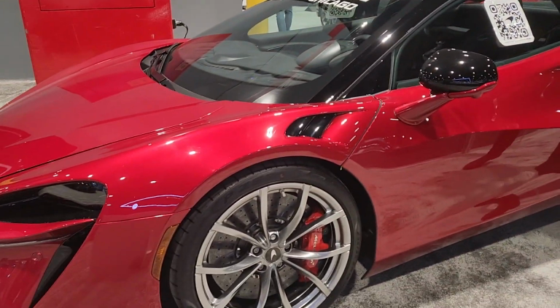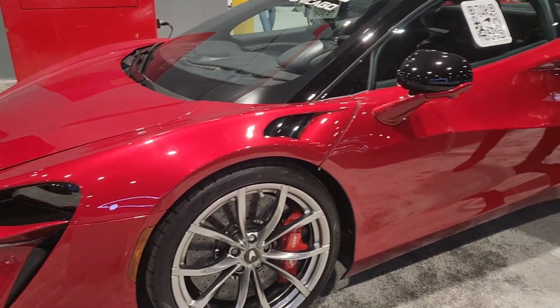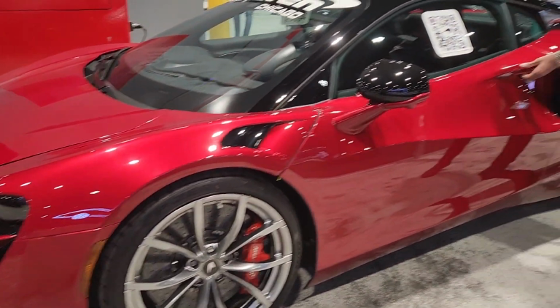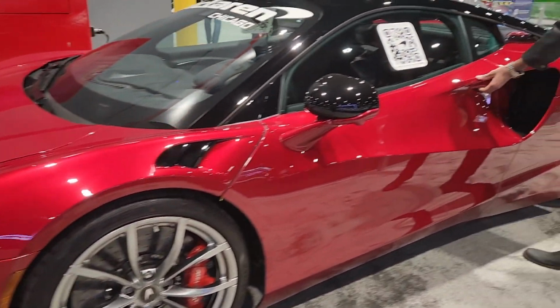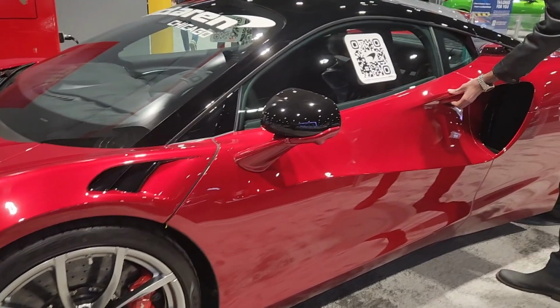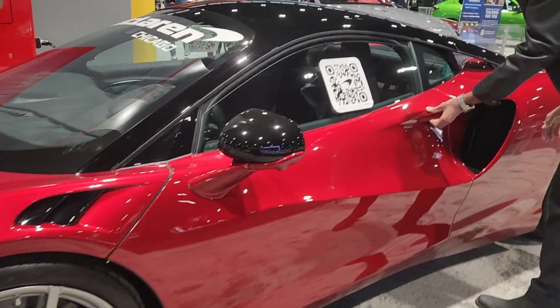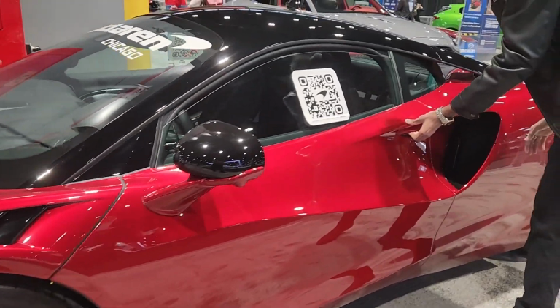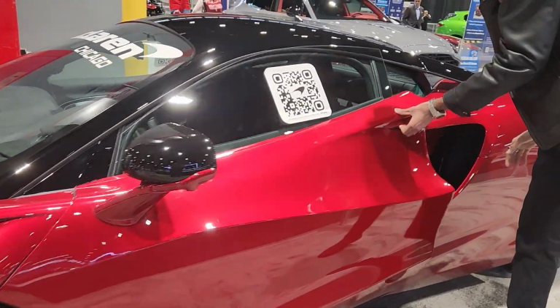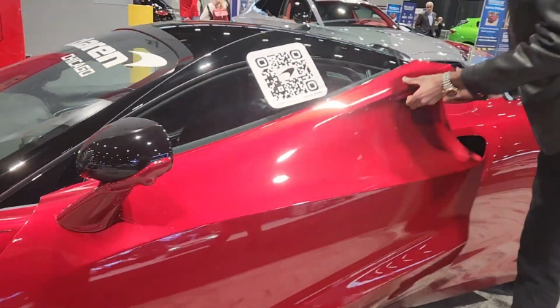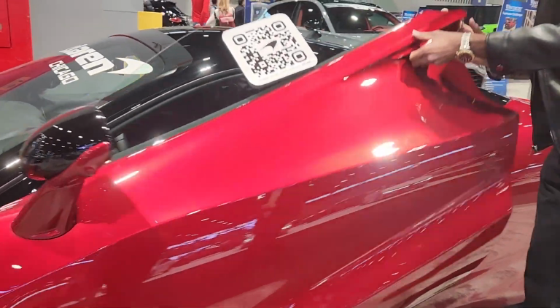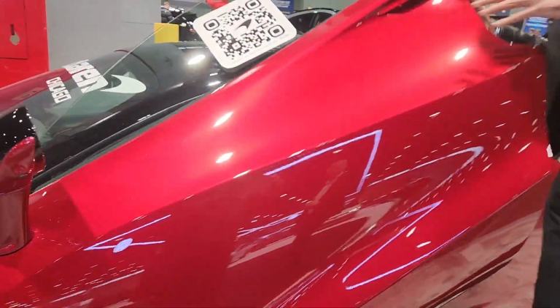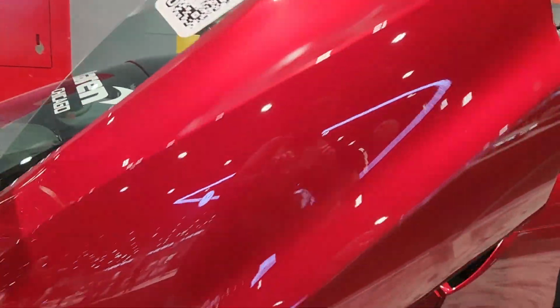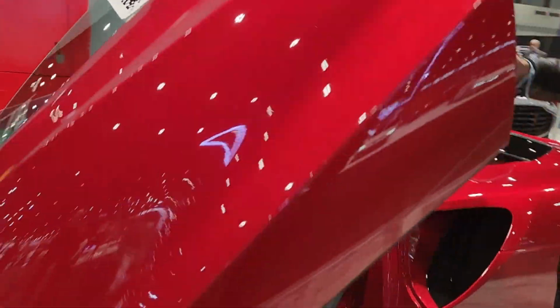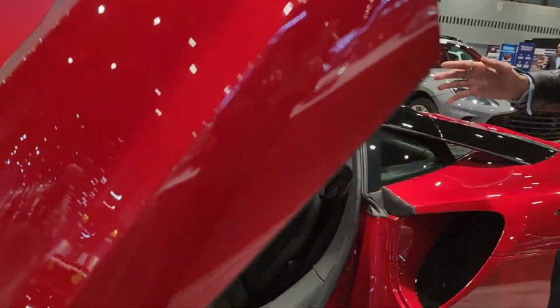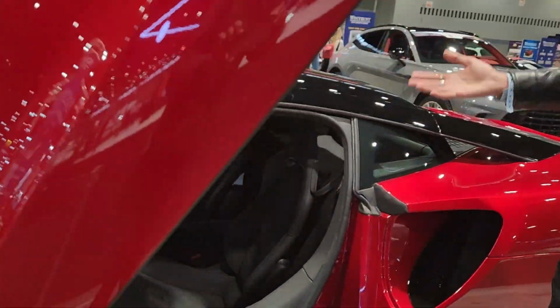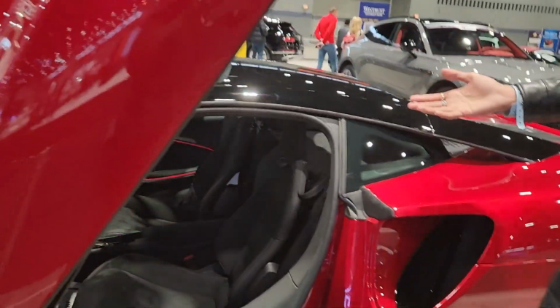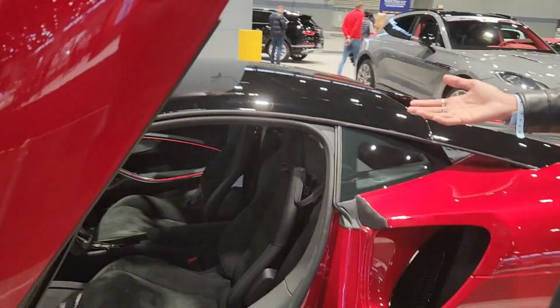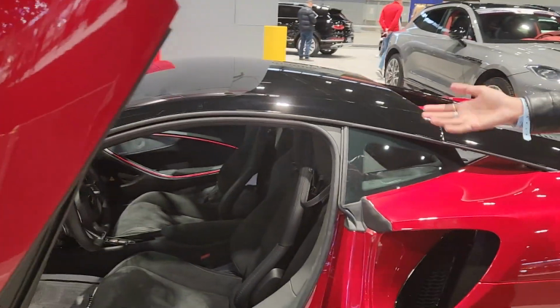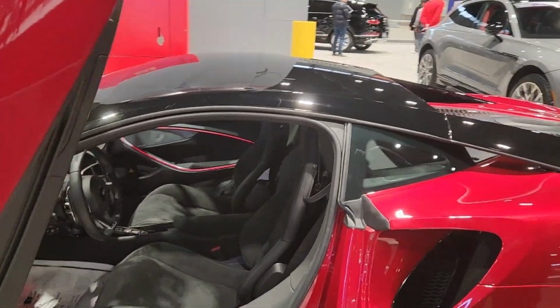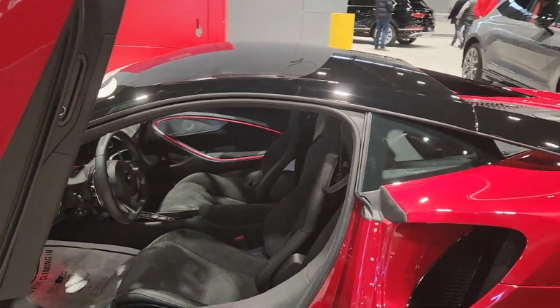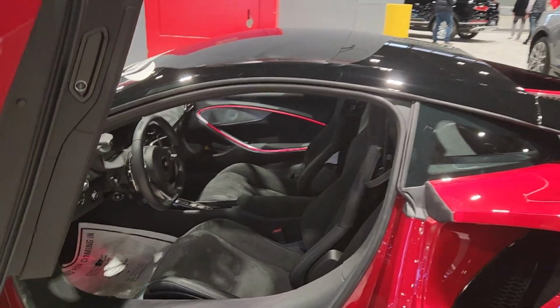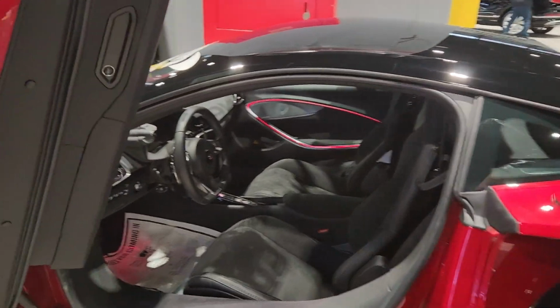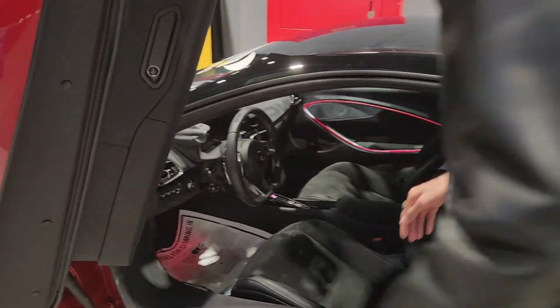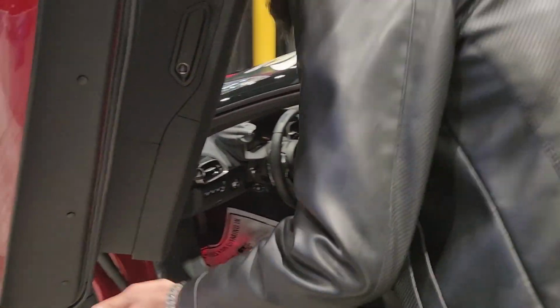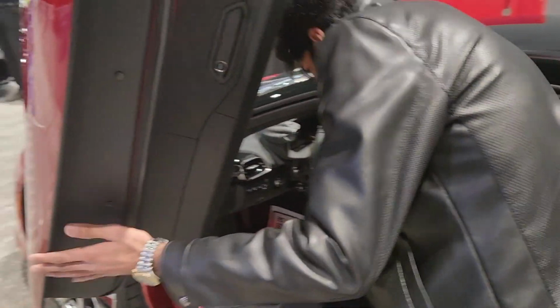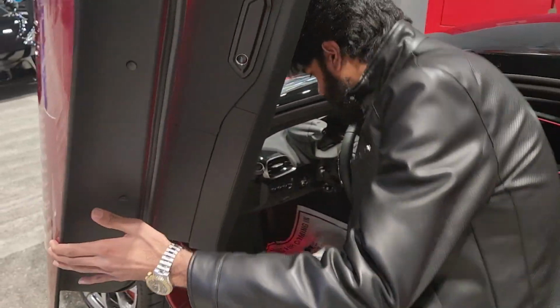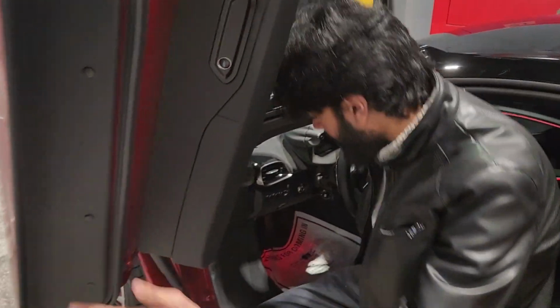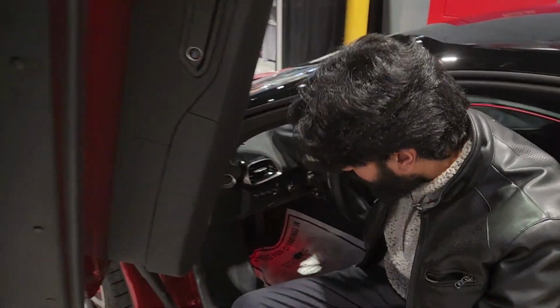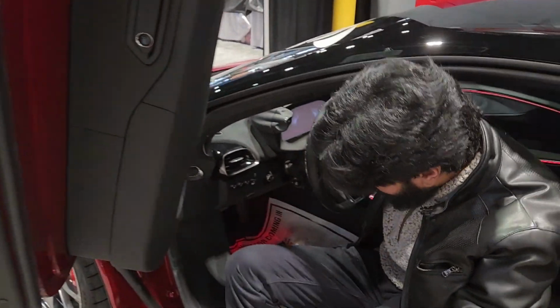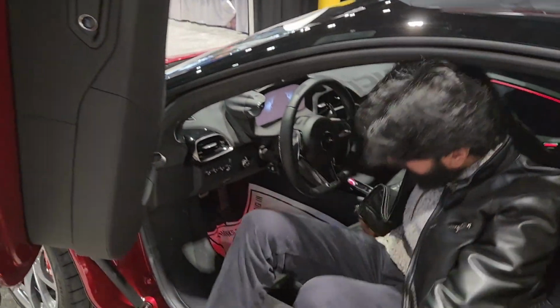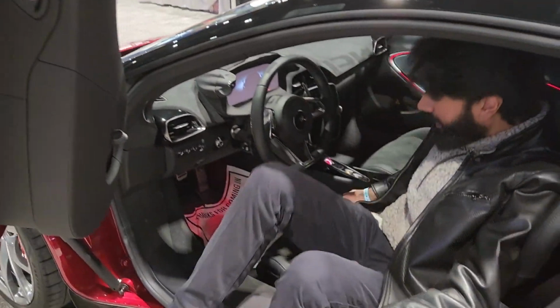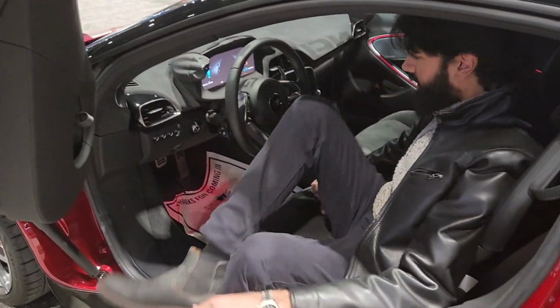As you can see, if we just open the door handles, things are quite similar to the 570S. And inside, as you can see, you could just kind of sit on the tub and then slide in.